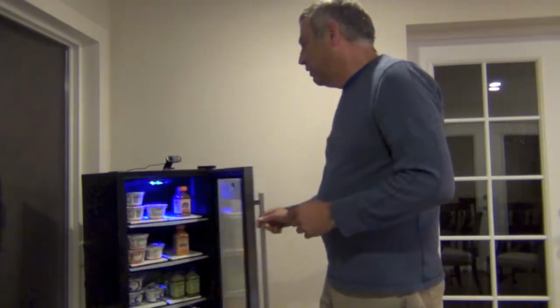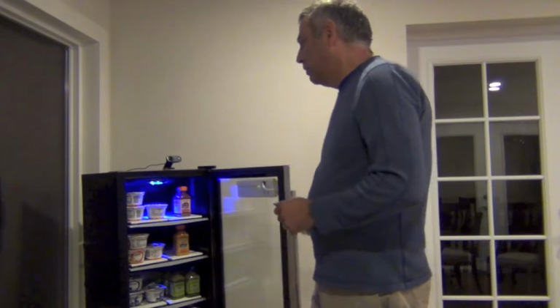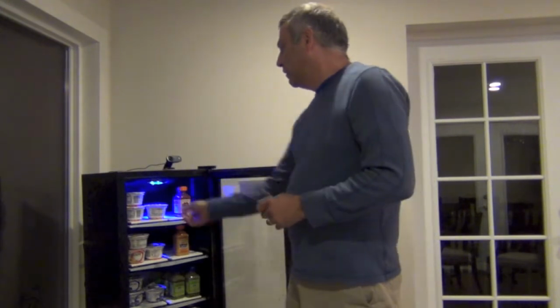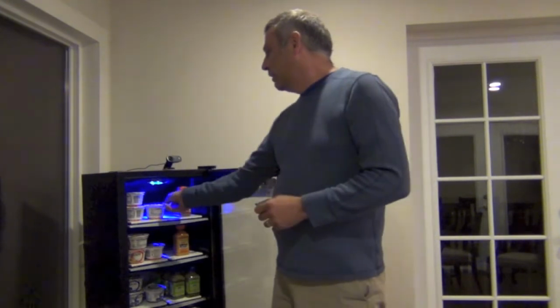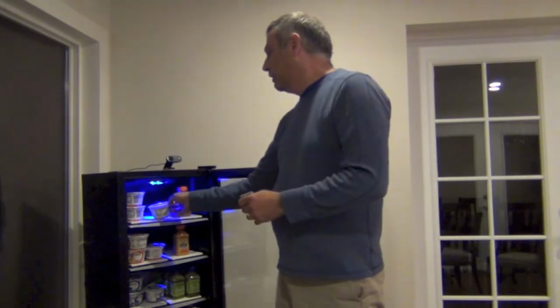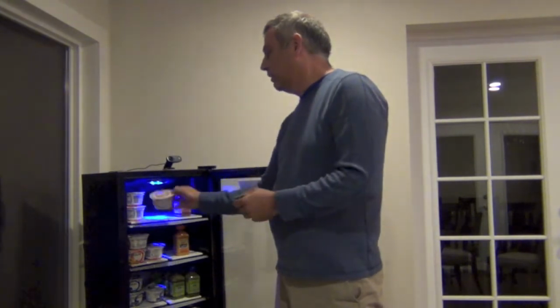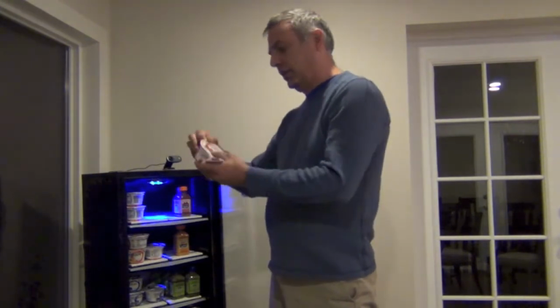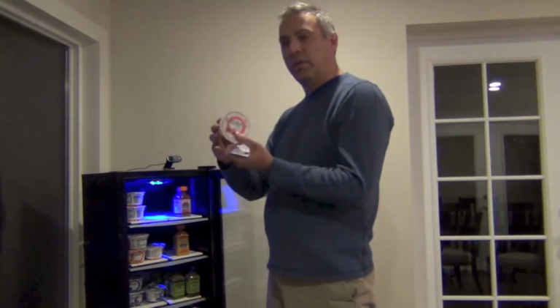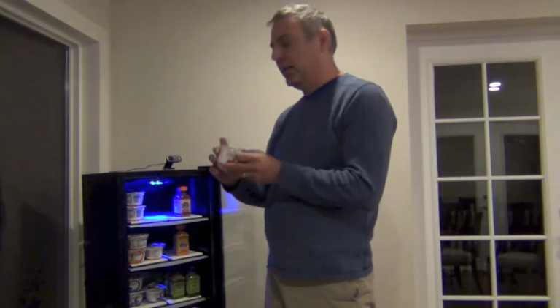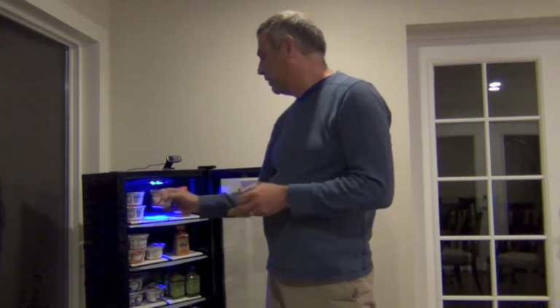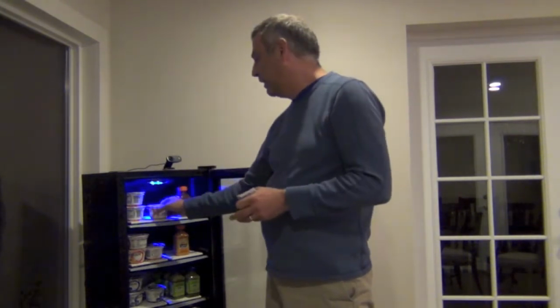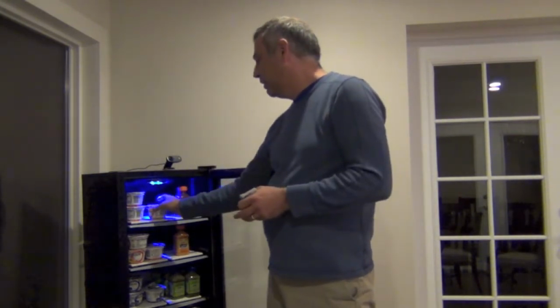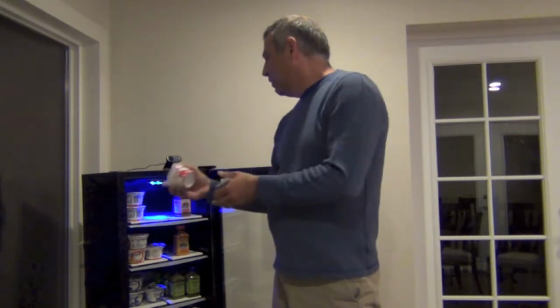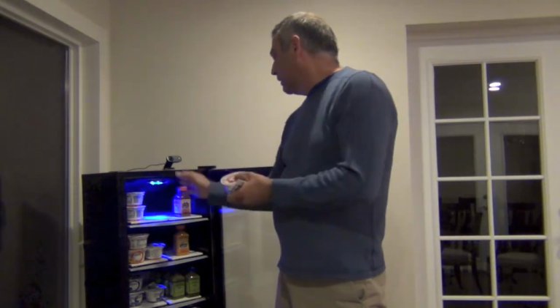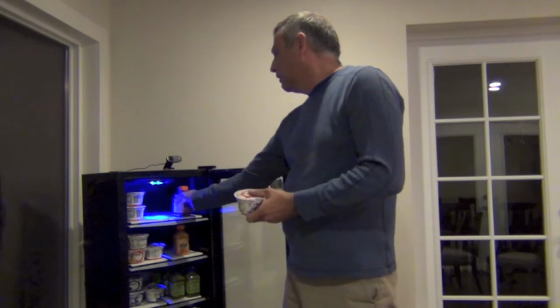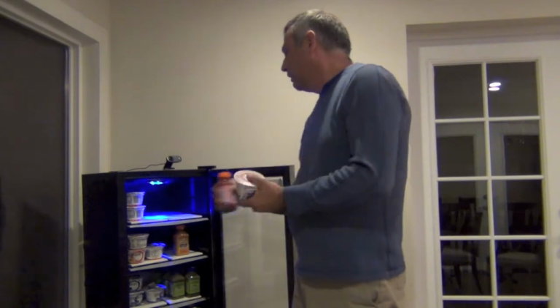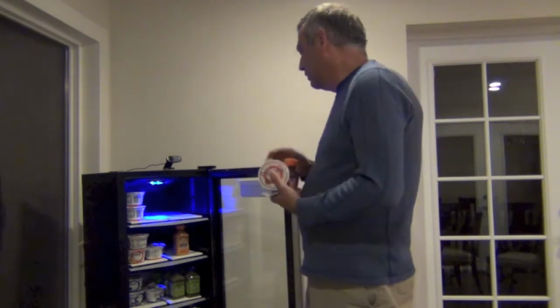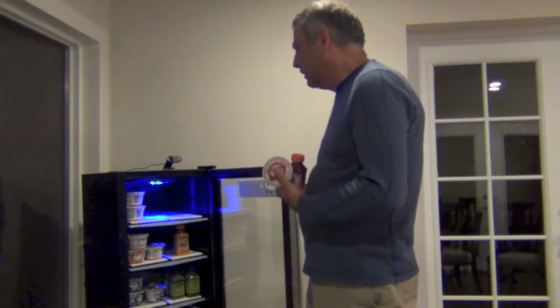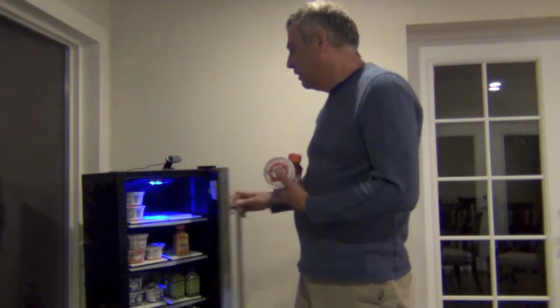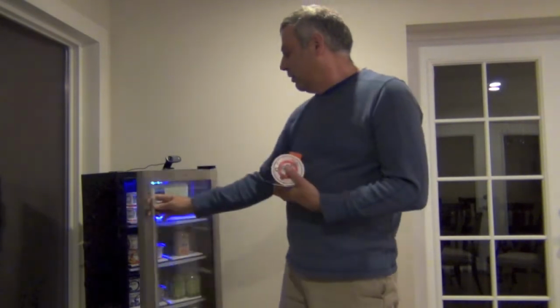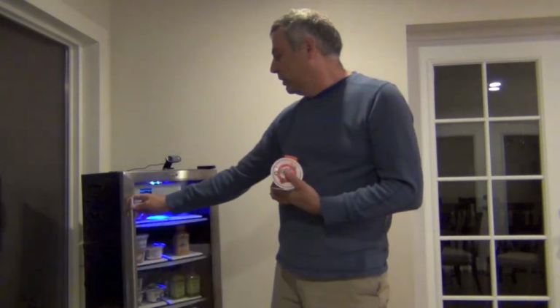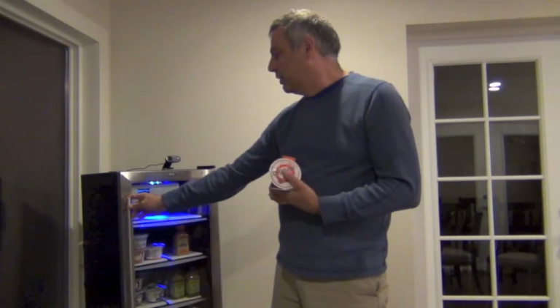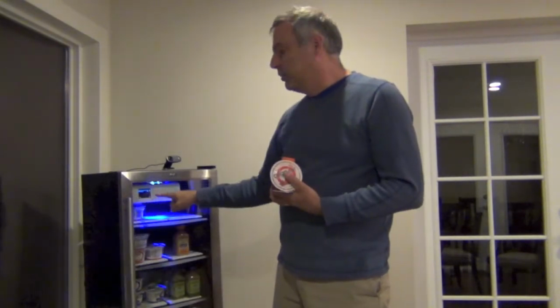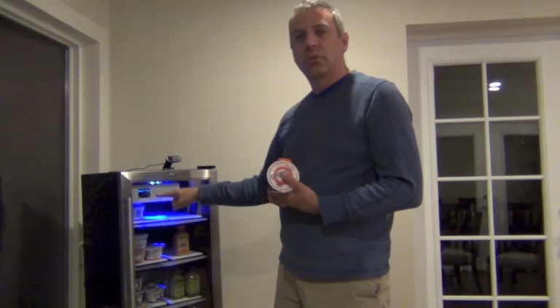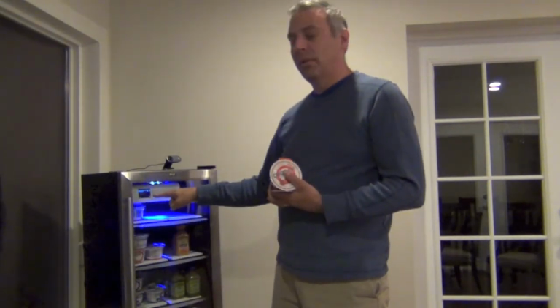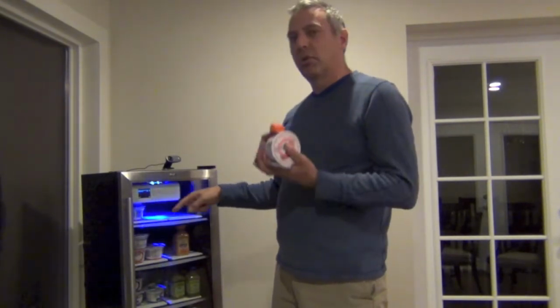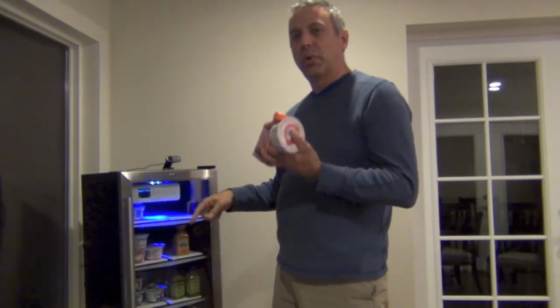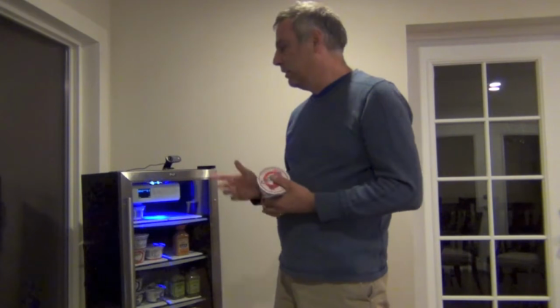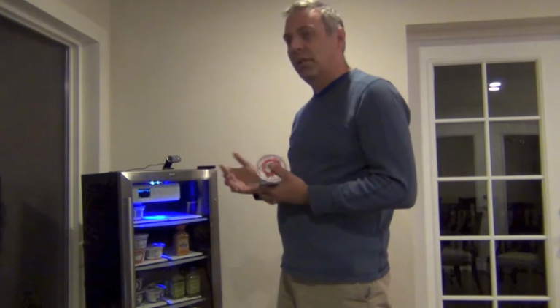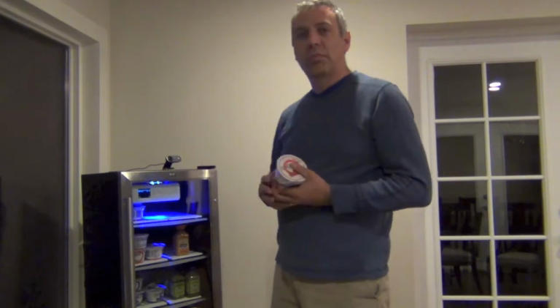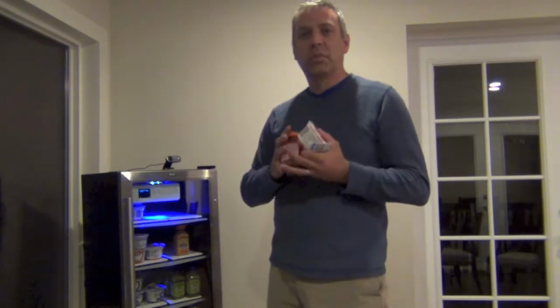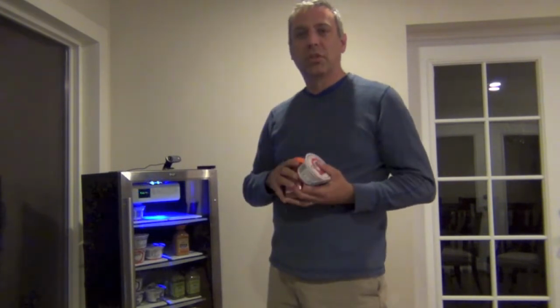You can open it, you can take a look at it and put it back, or take it. When the door closes it says what you took — it goes by weight. You're done shopping, you've been charged.